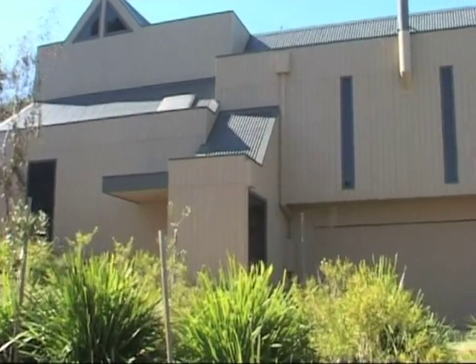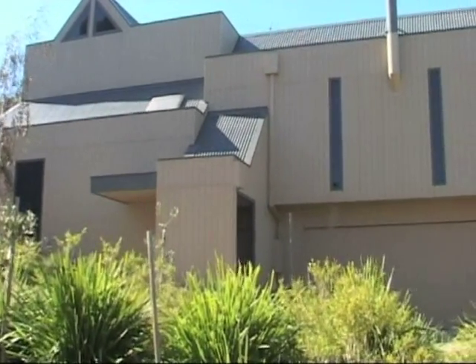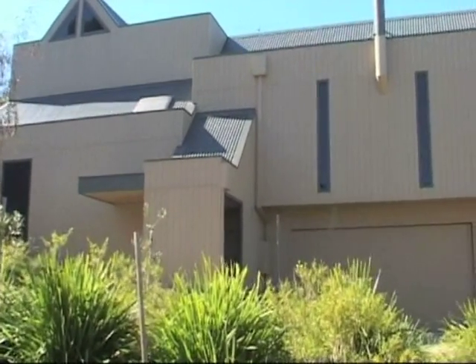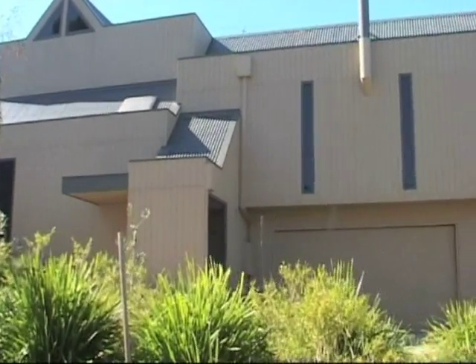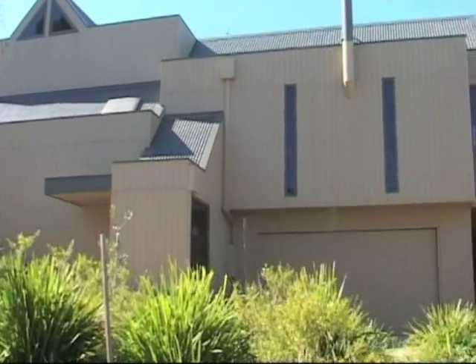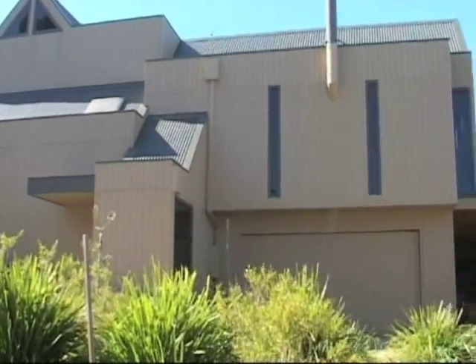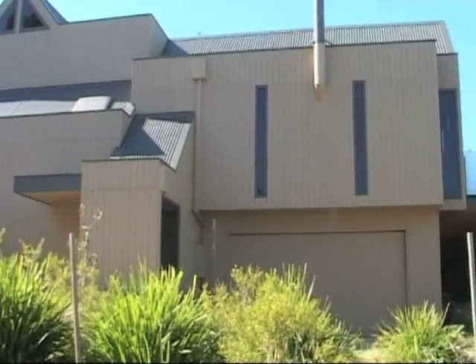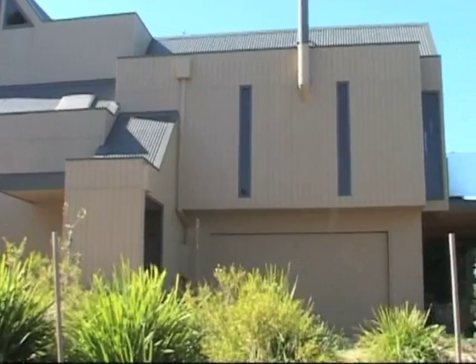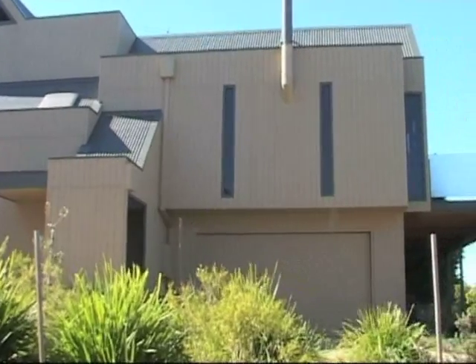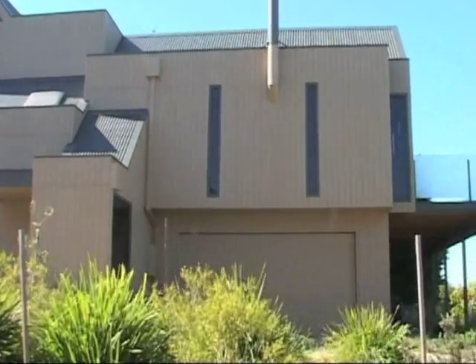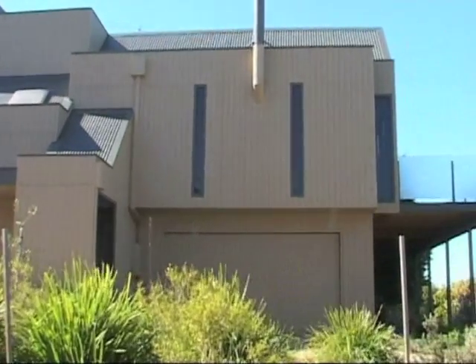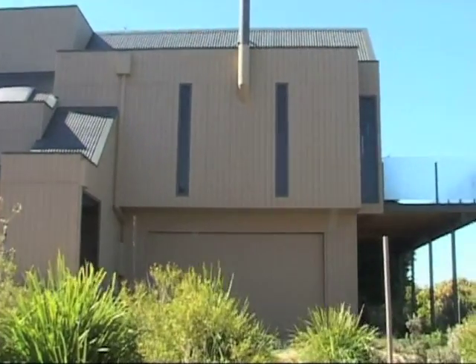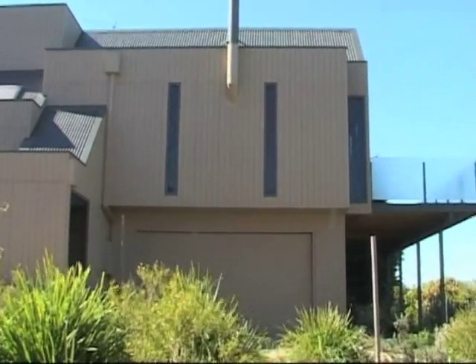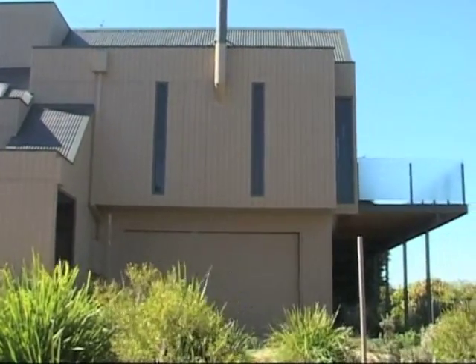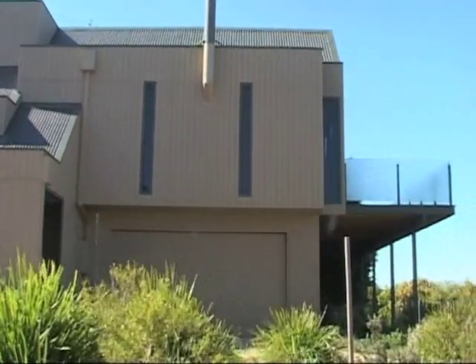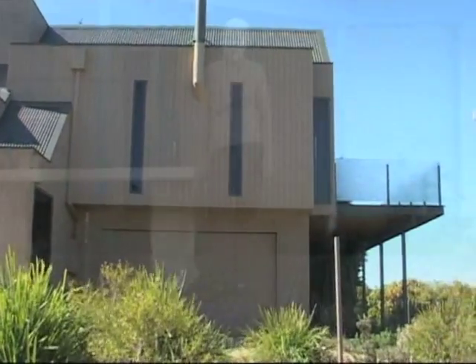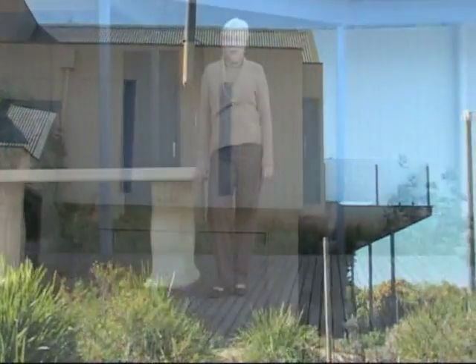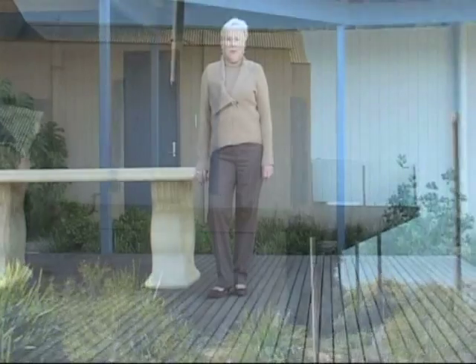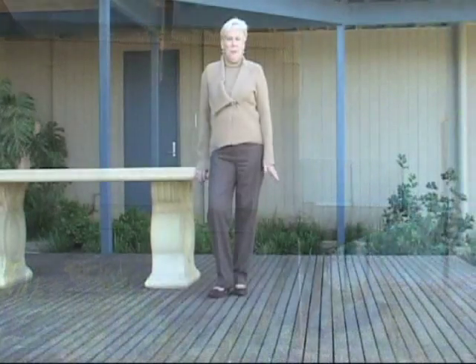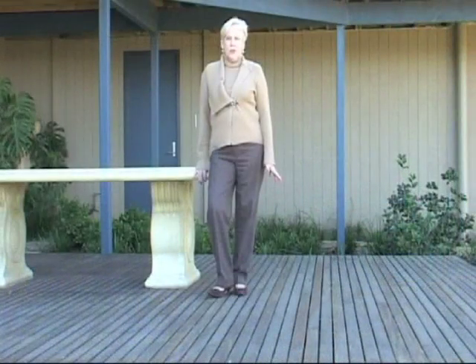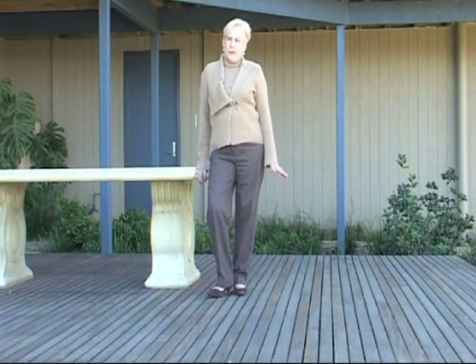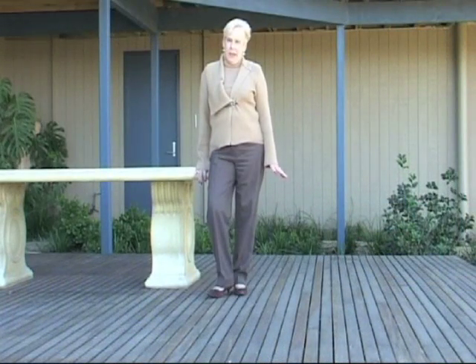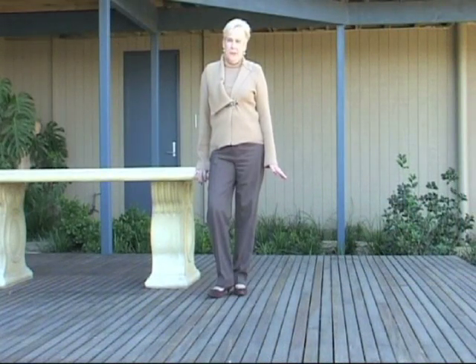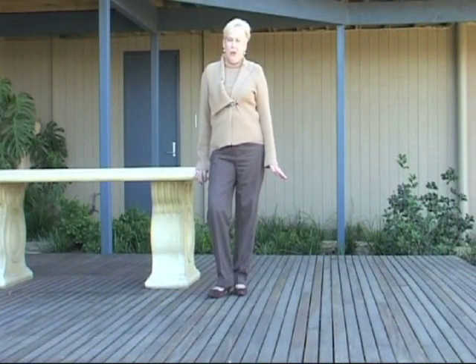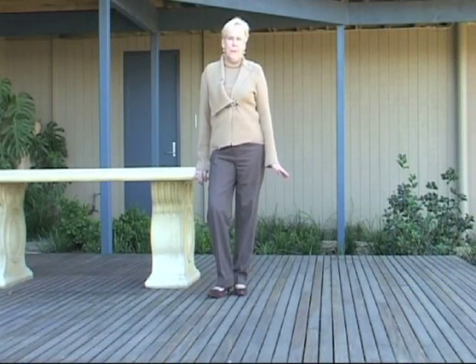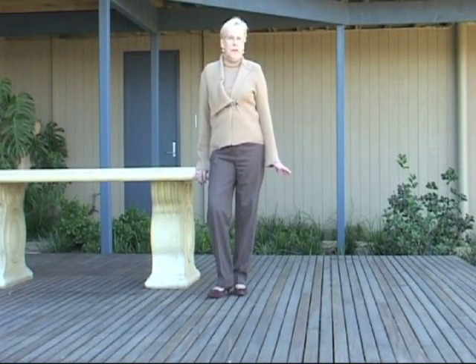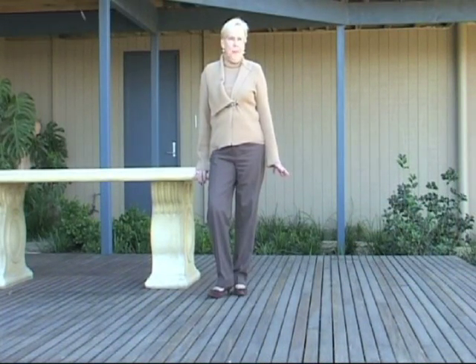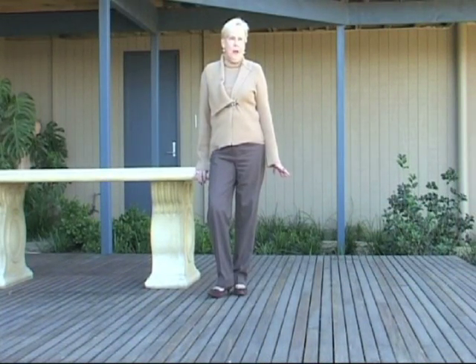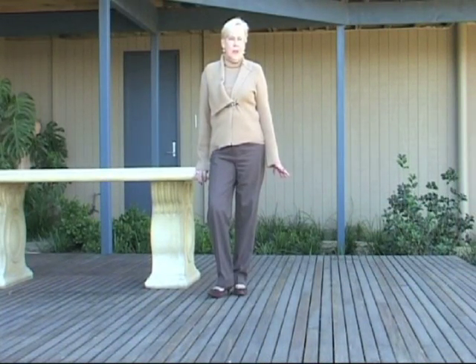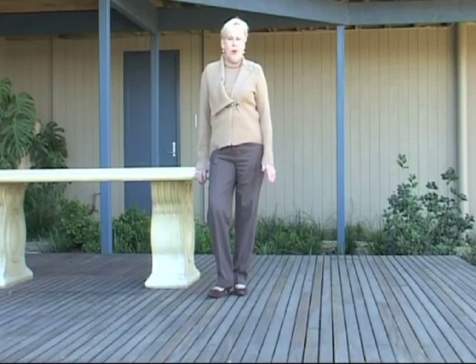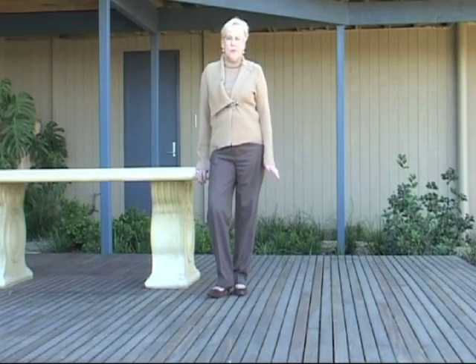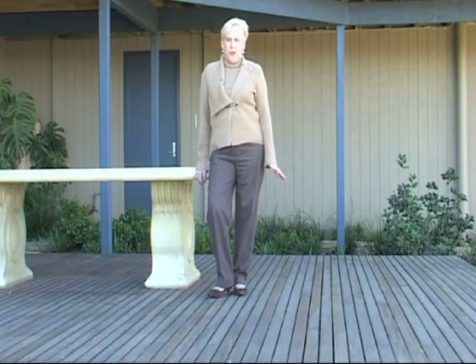This site contains two four-bedroom townhouses. They both have a system individually connected. This one has been installed under the deck that I'm standing on and there's a flap here. Instead of having the compost bin entry,